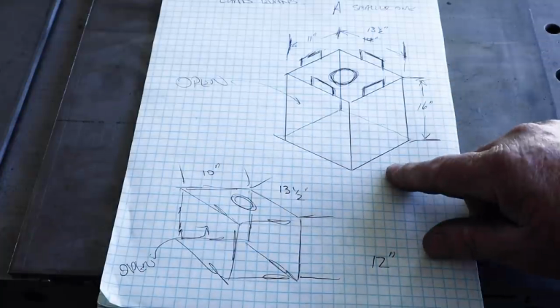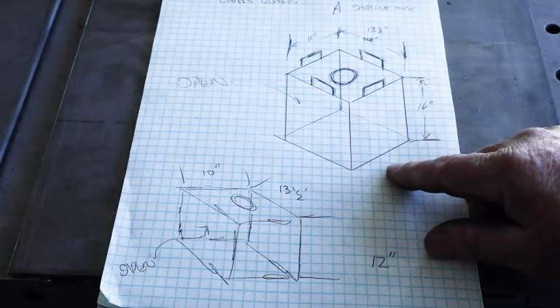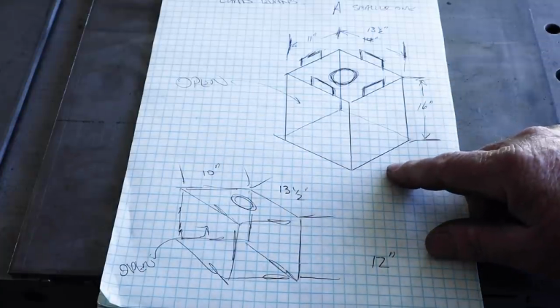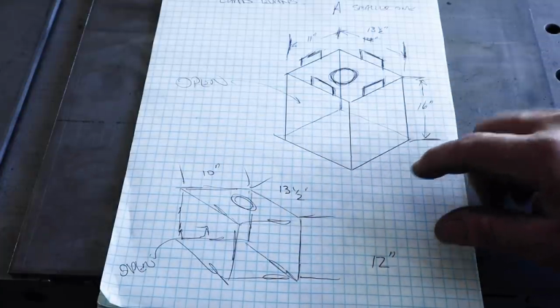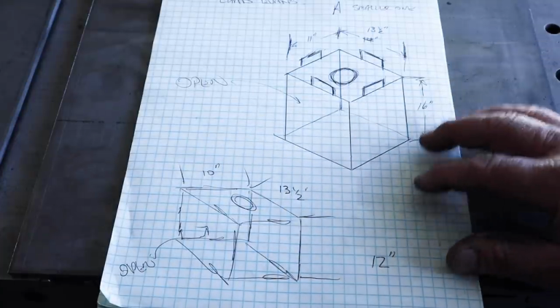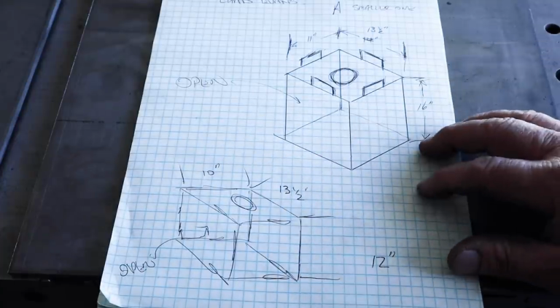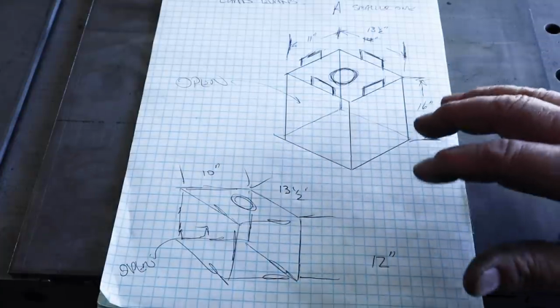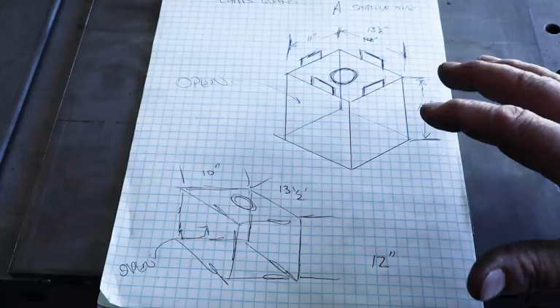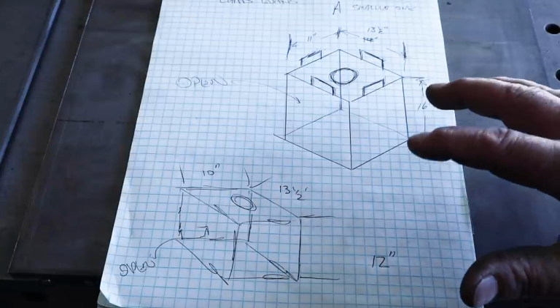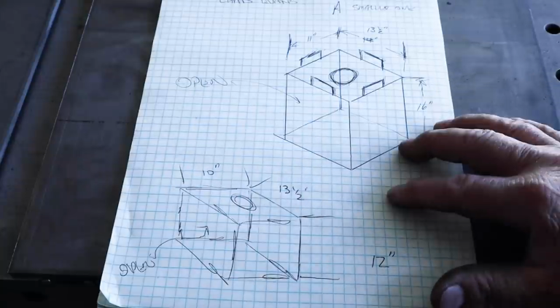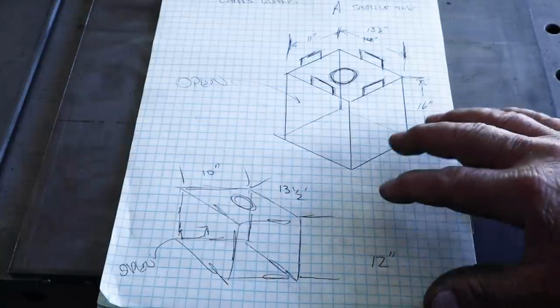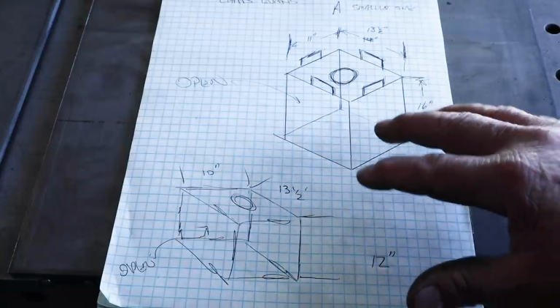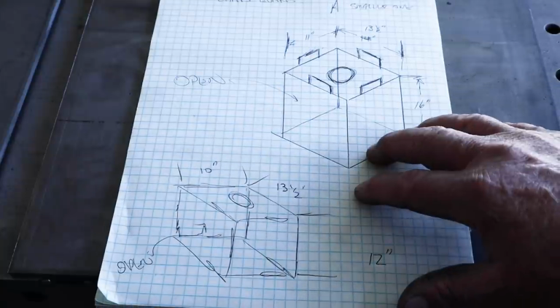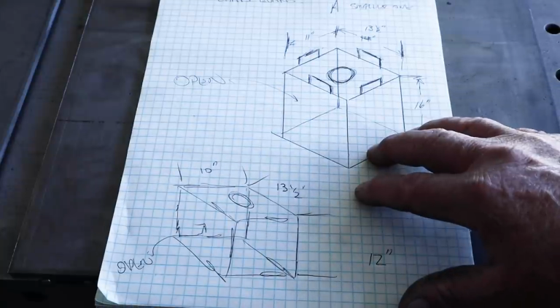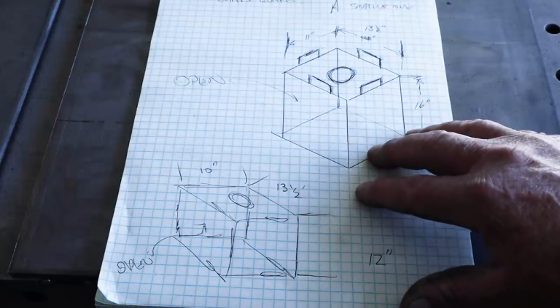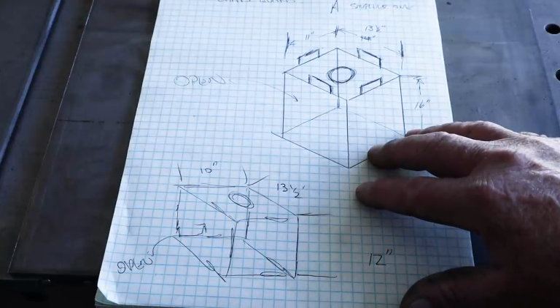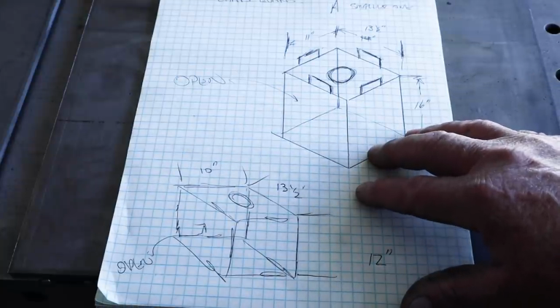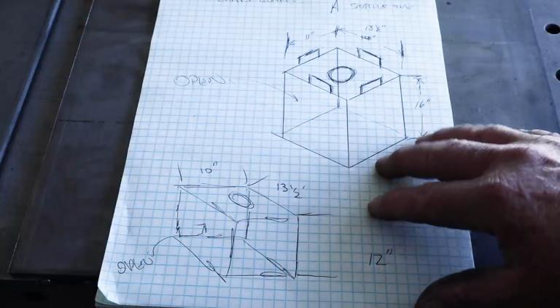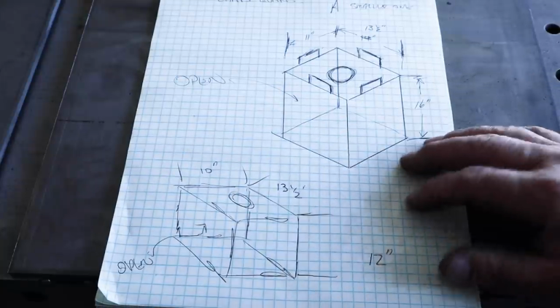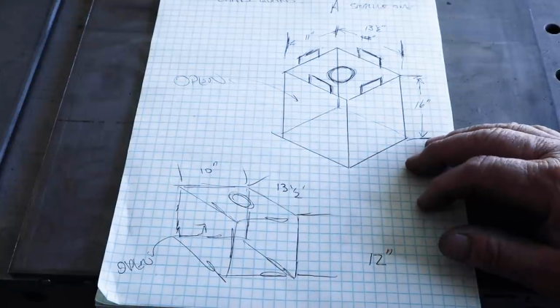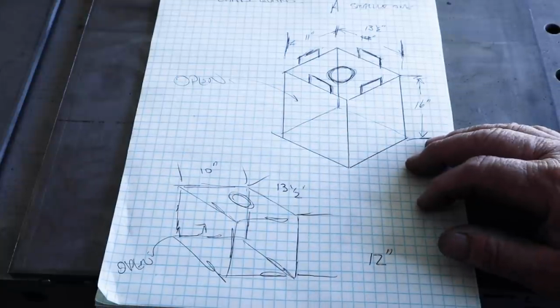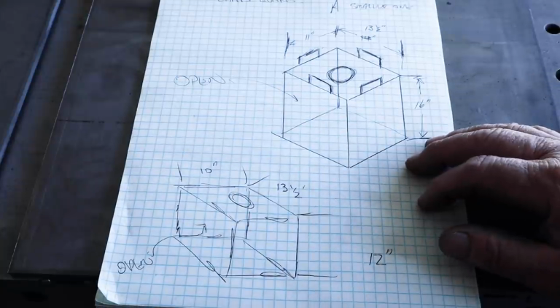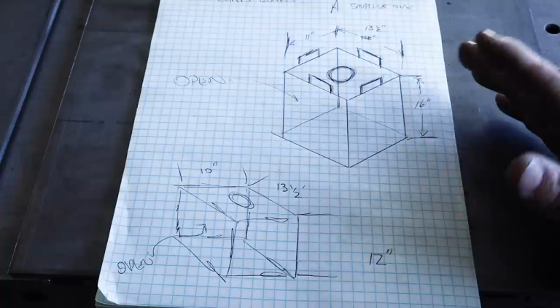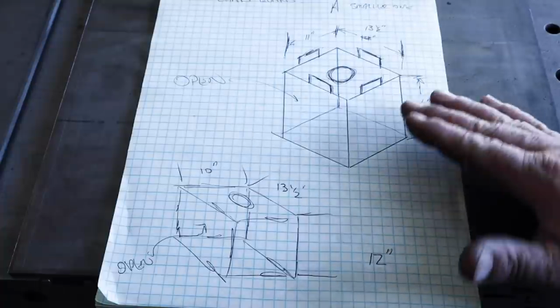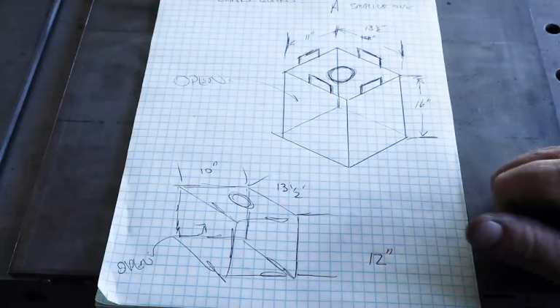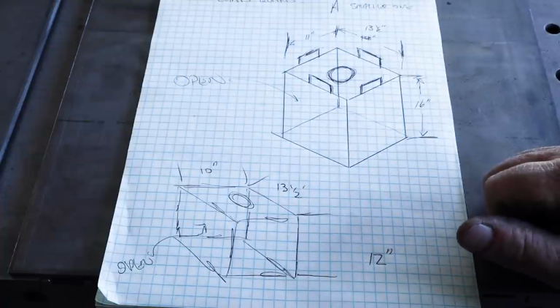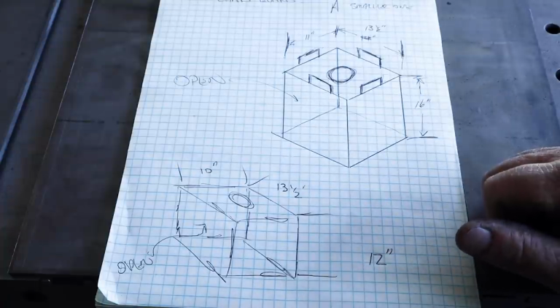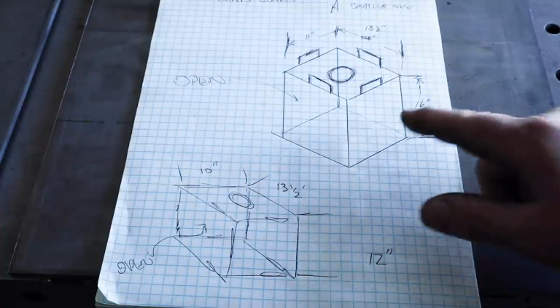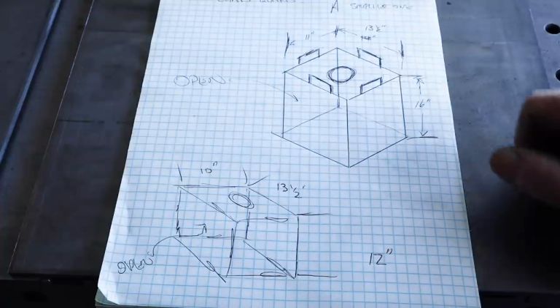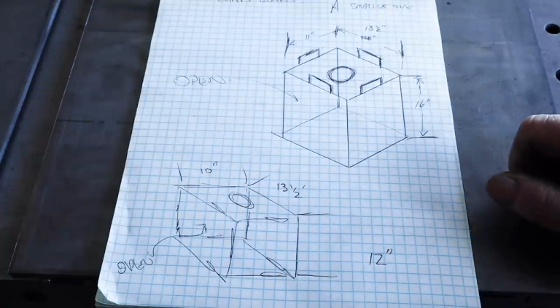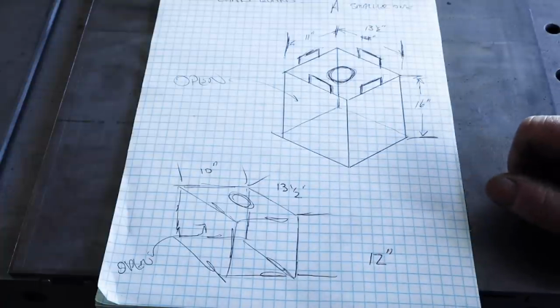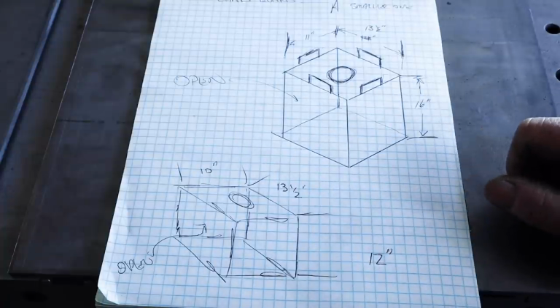It's a quarter inch plate. We're going to have some tabs on the top, tabs on the bottom, and an access port all around to be able to put the pump in.